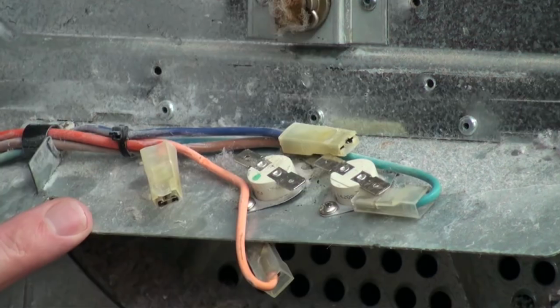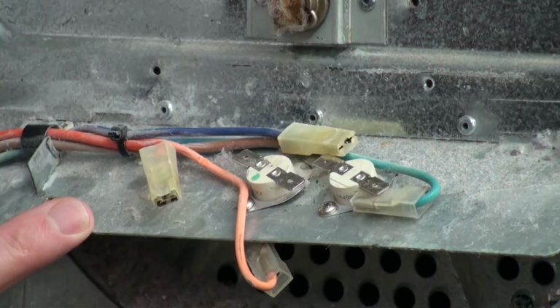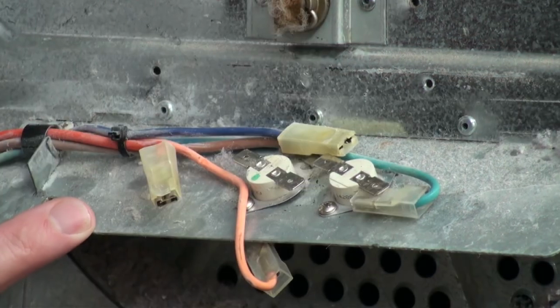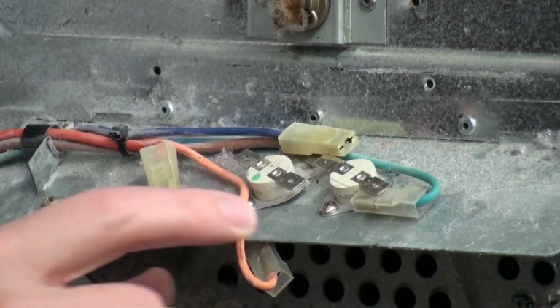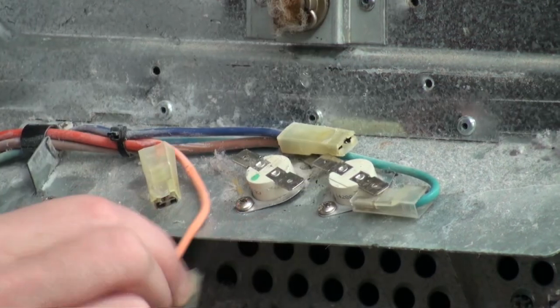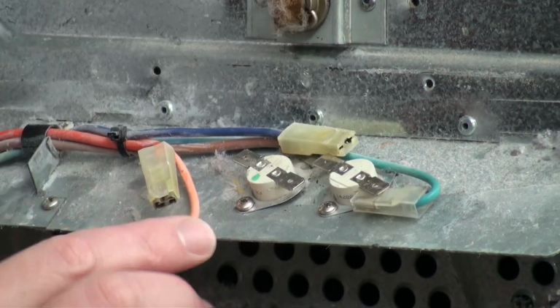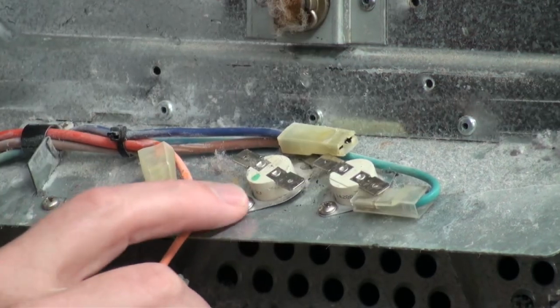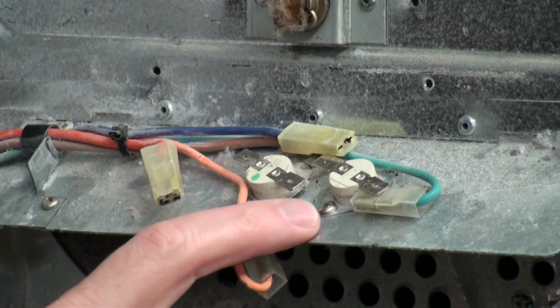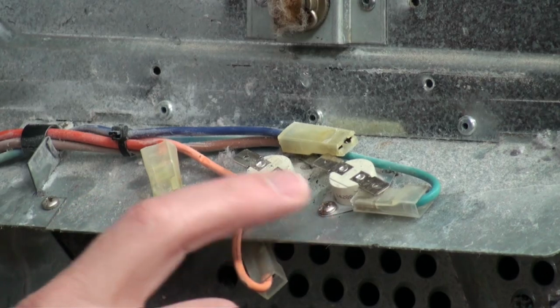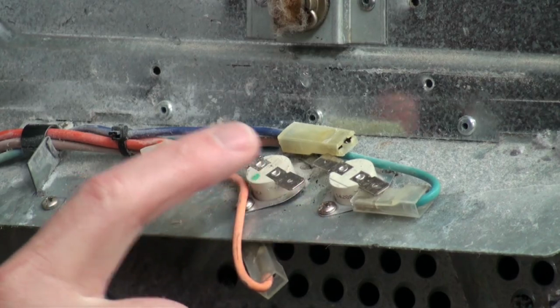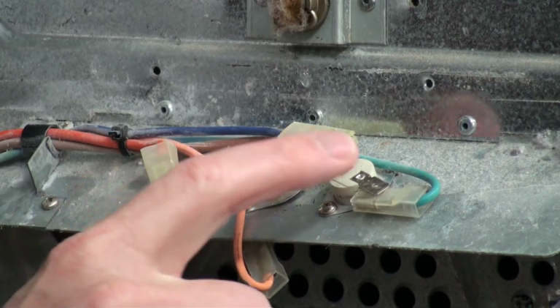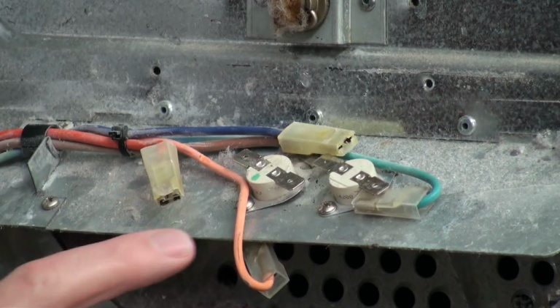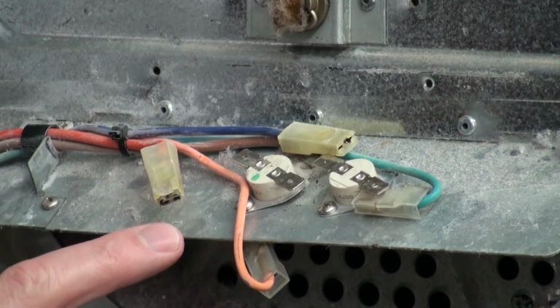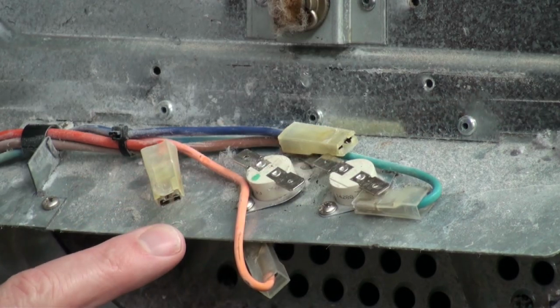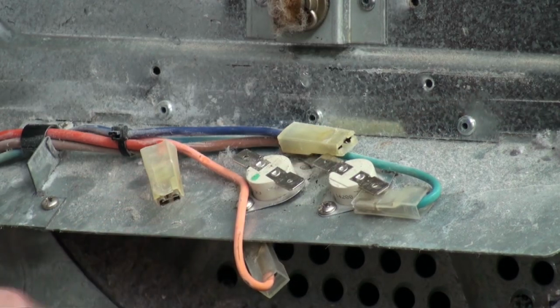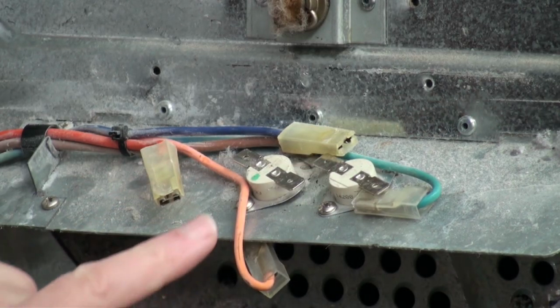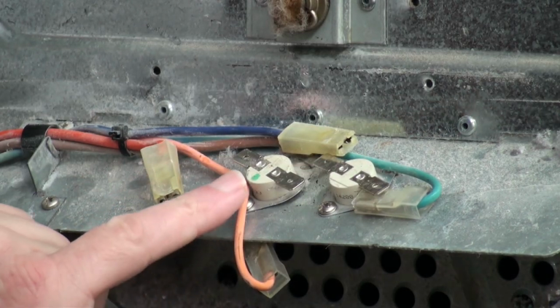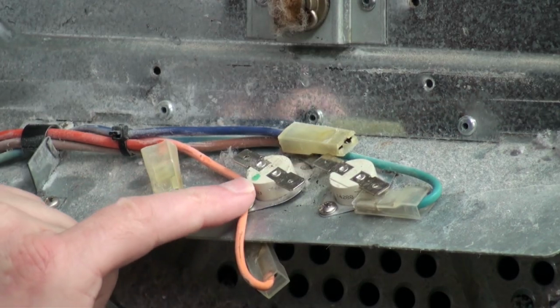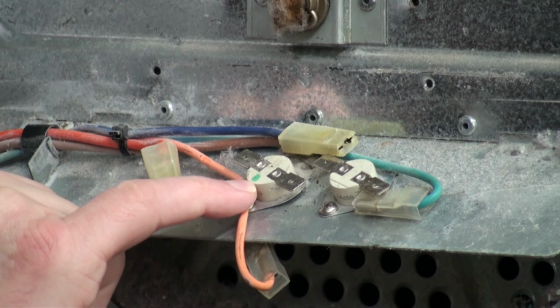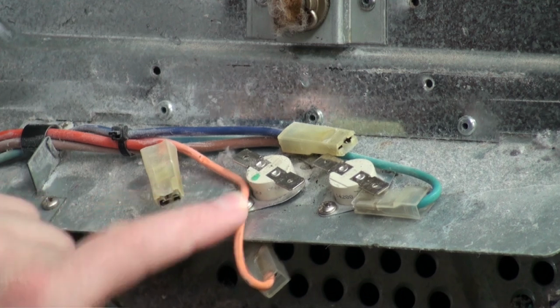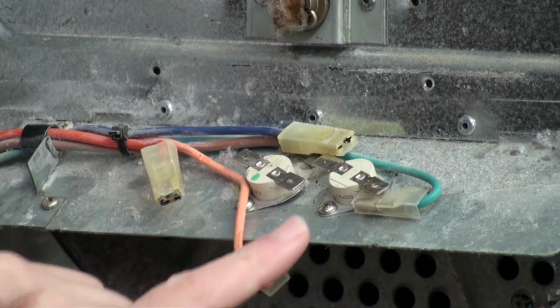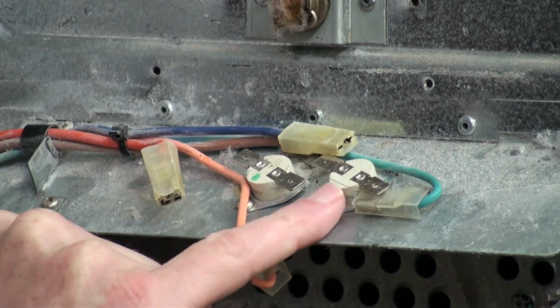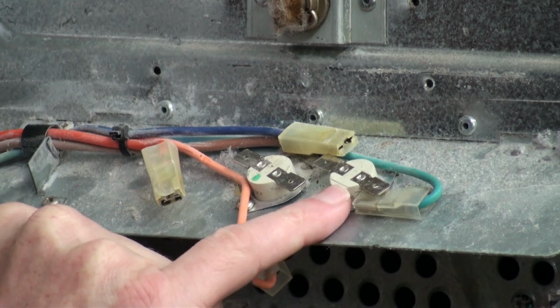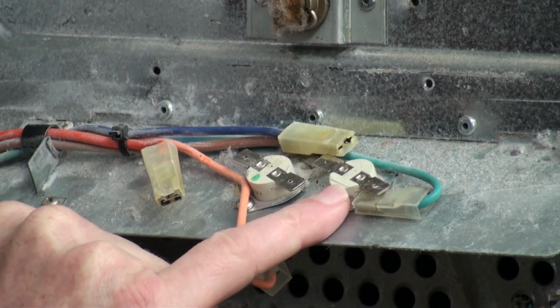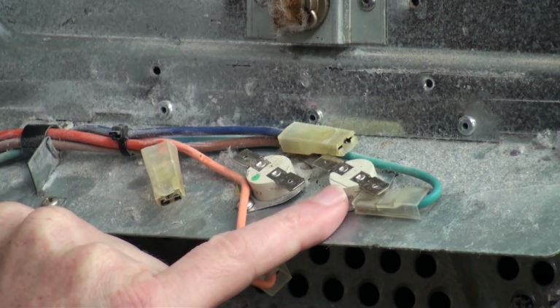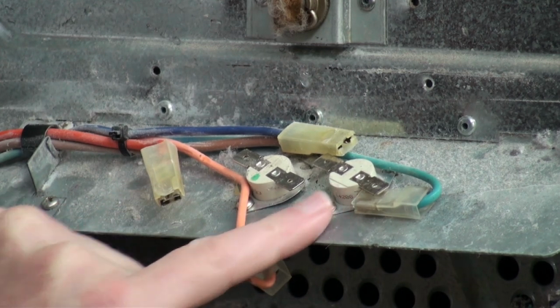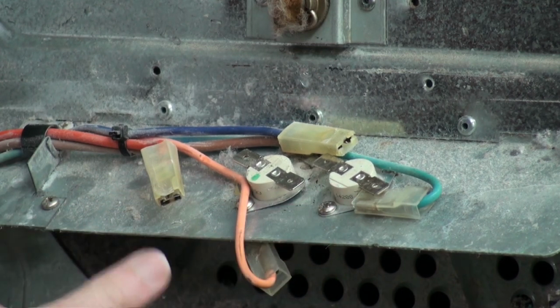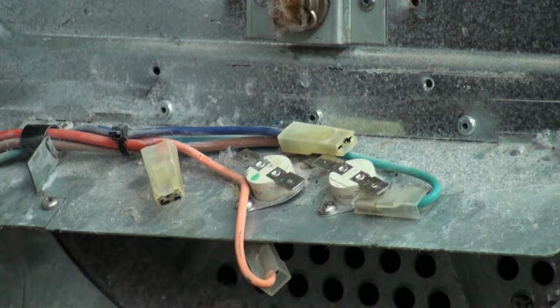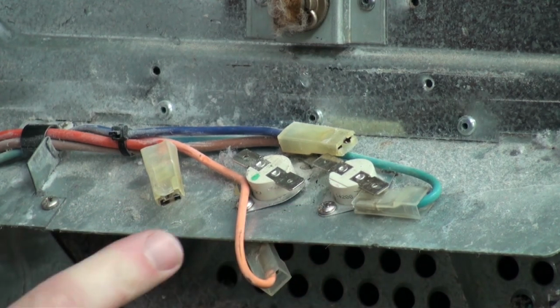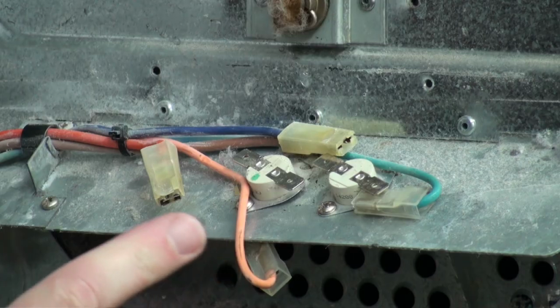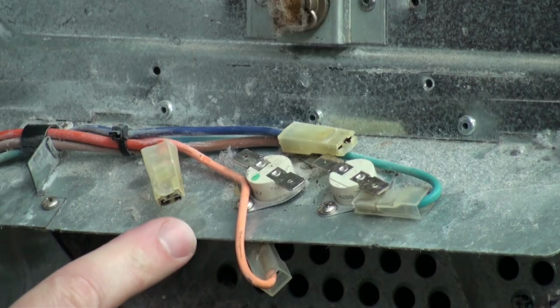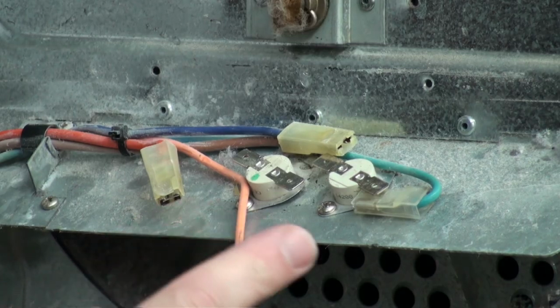Once the wires have been removed we just need to undo the two little screws that are holding the thermostats in place. Just note that on this one, one has a green spot and one hasn't, just so that you know when you're replacing them with the new ones you get them in the right order.